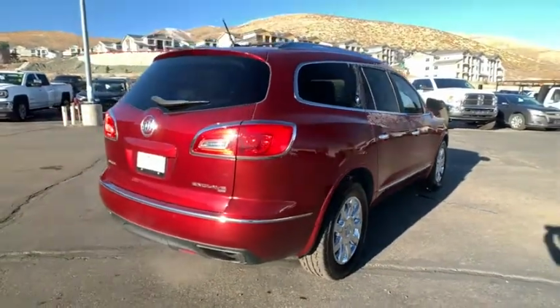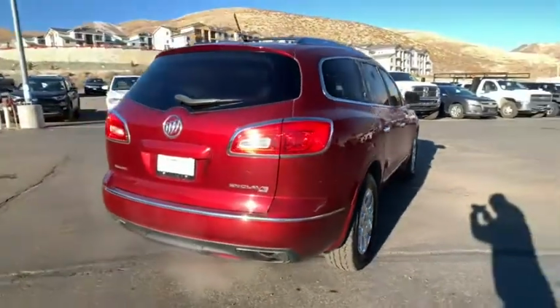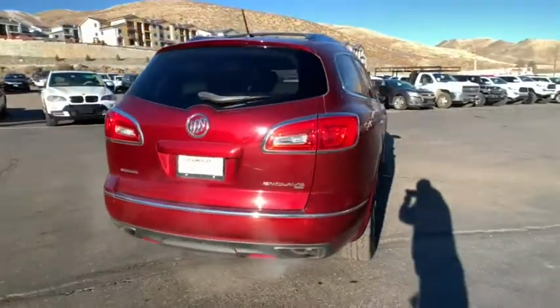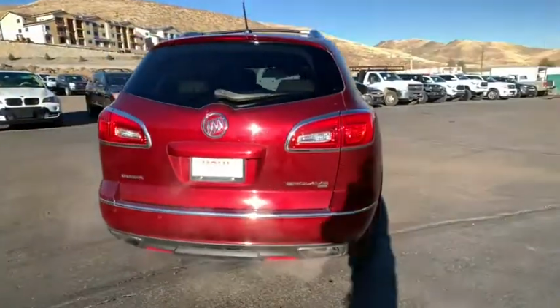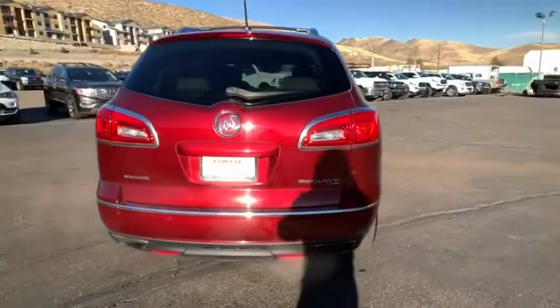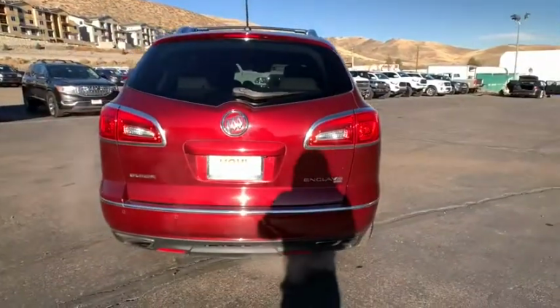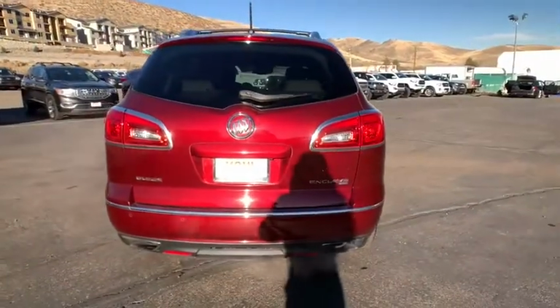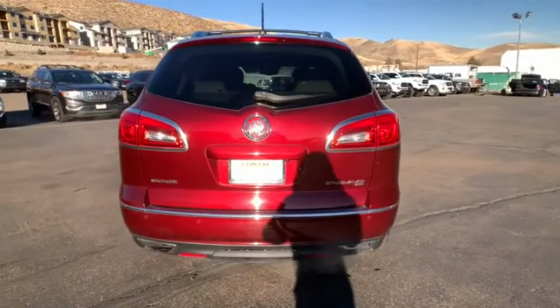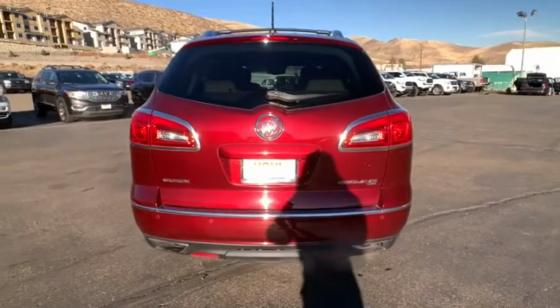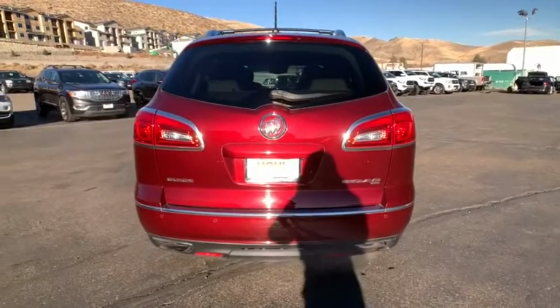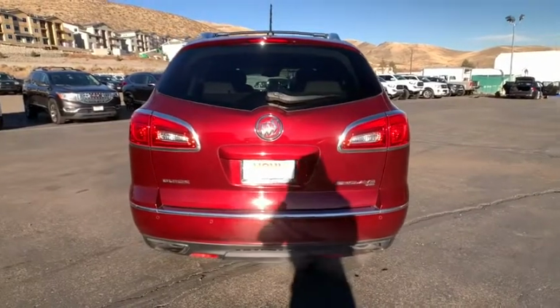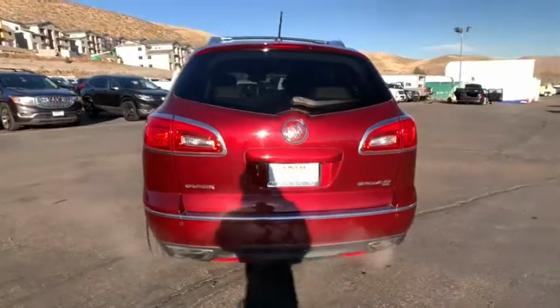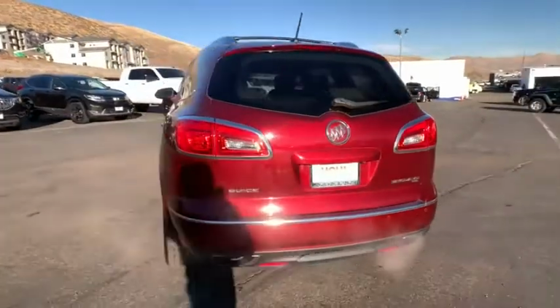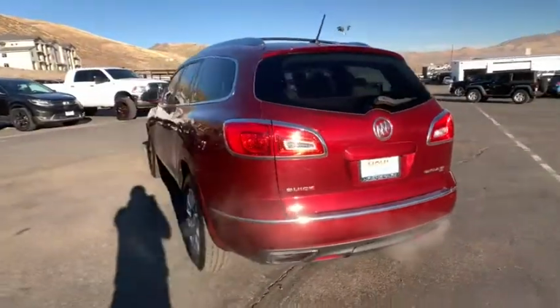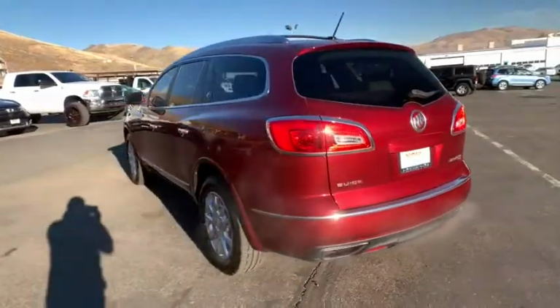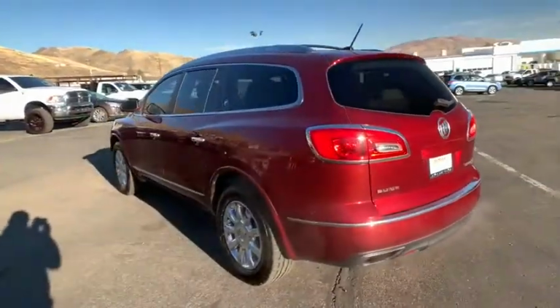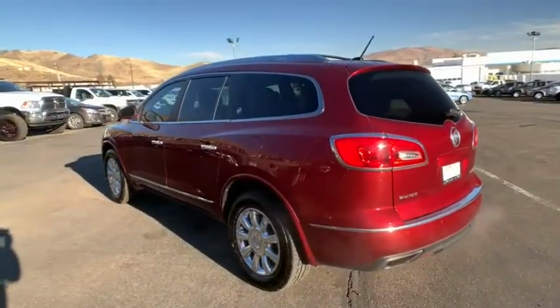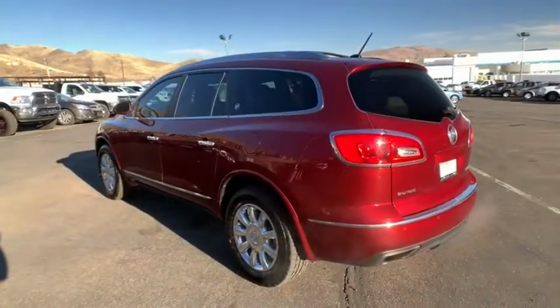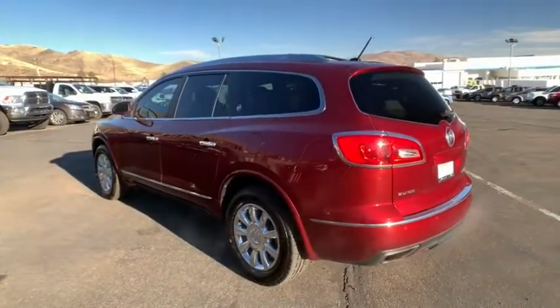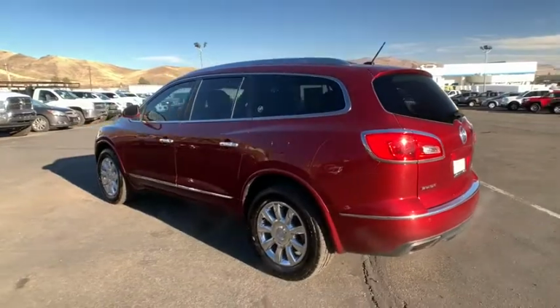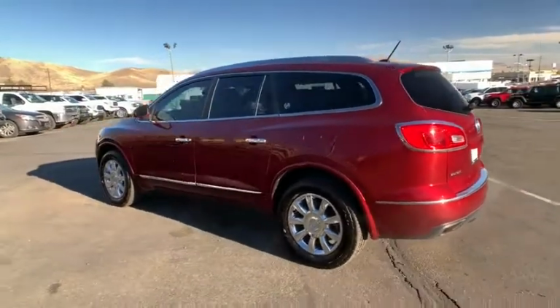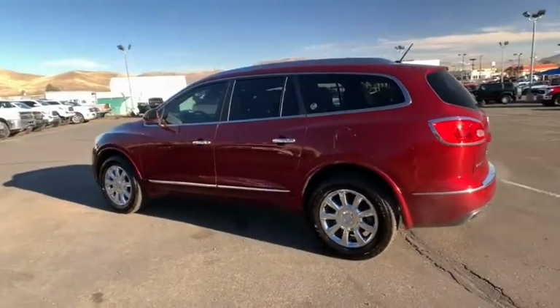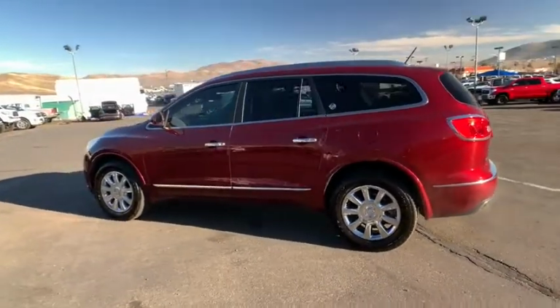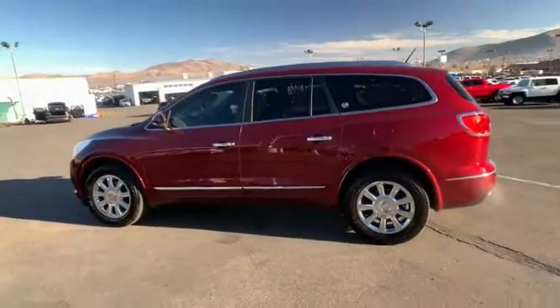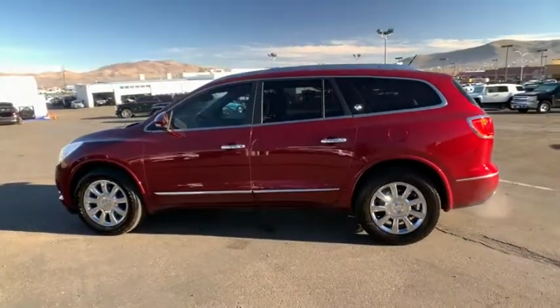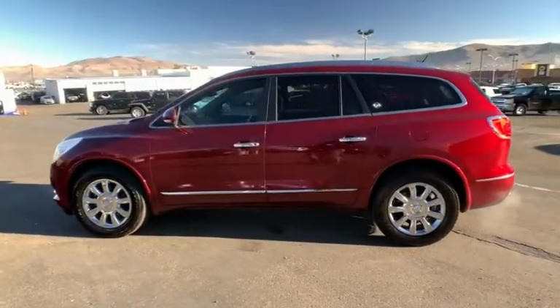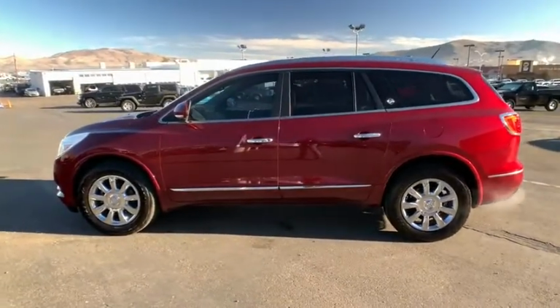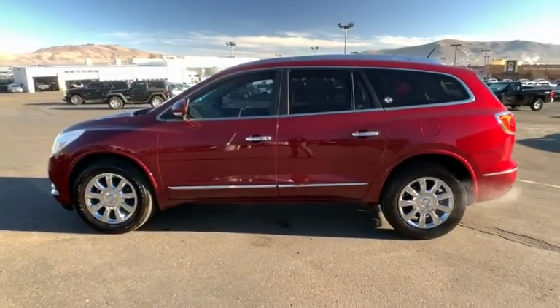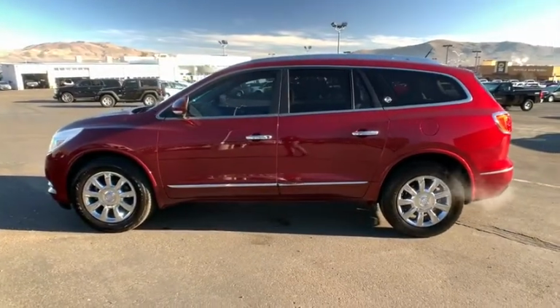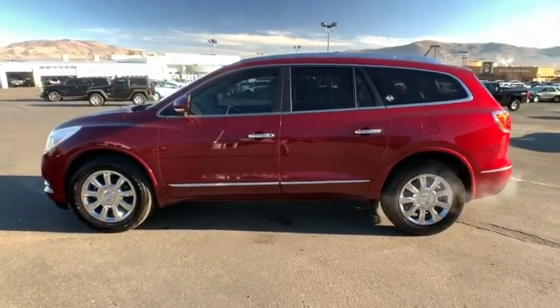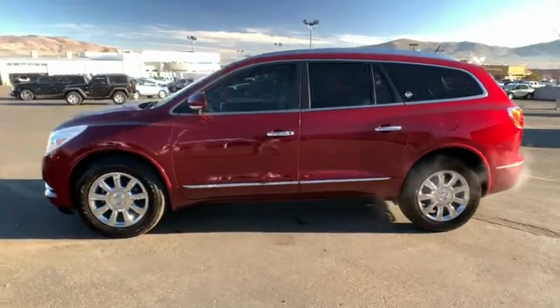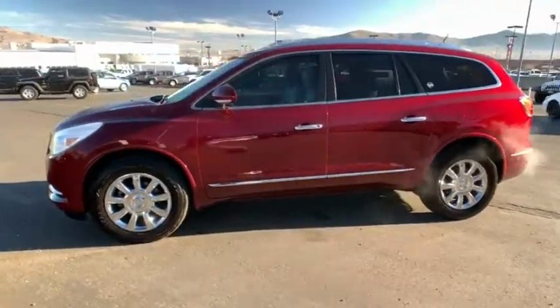Here are some of this vehicle's great options: power liftgate, Bose sound system, navigation system, traction control, power passenger seat, leather-wrapped steering wheel, dual airbags, power steering, alloy wheels, heated and cooled front seats.